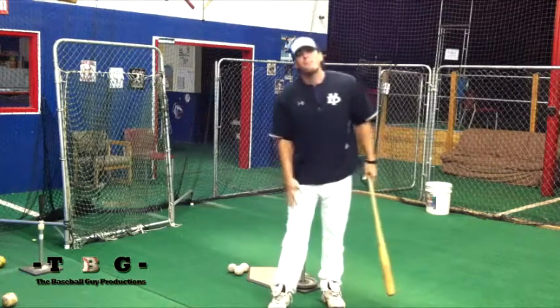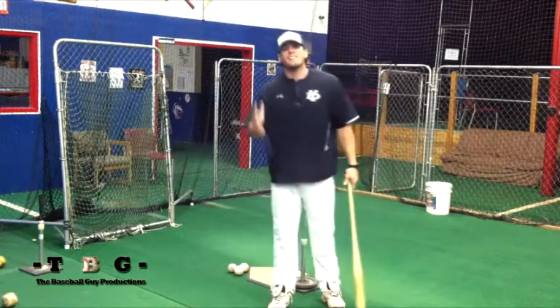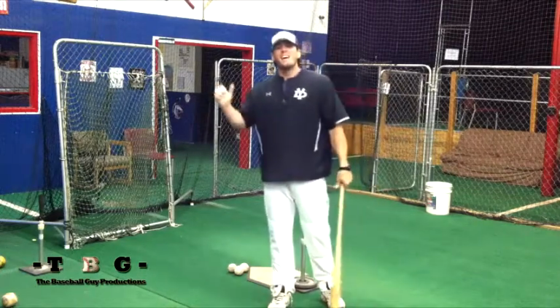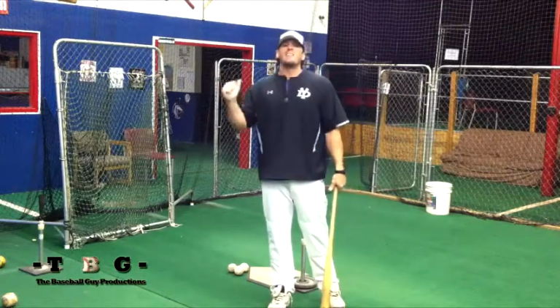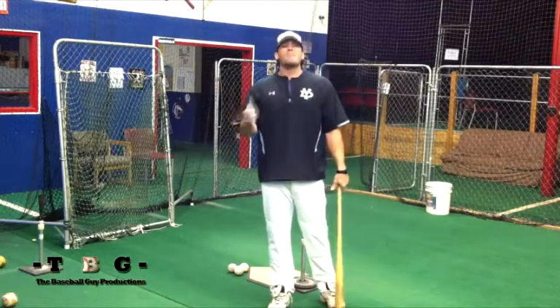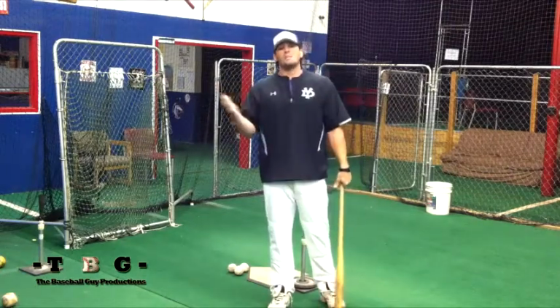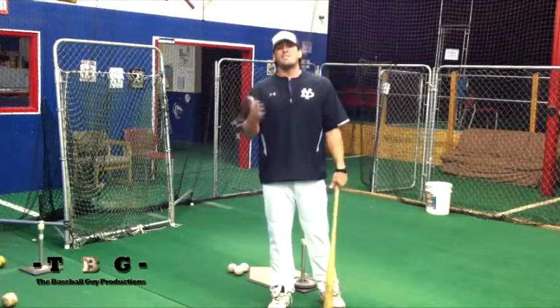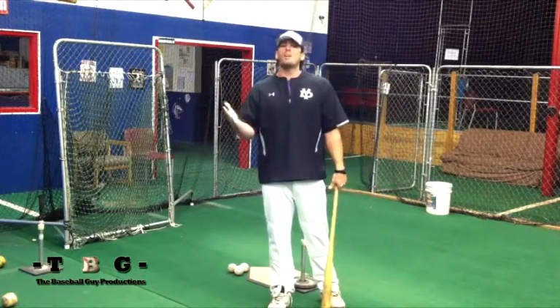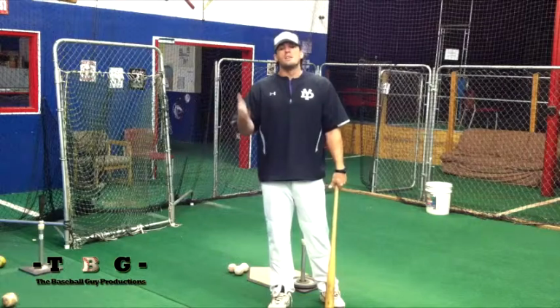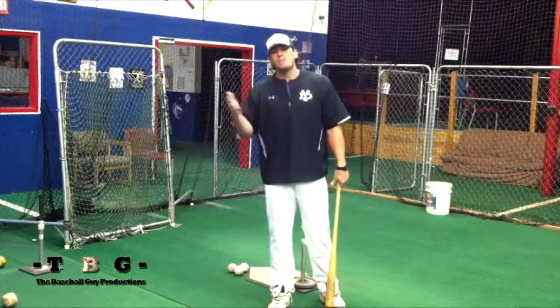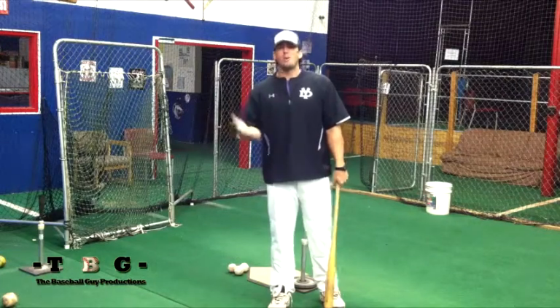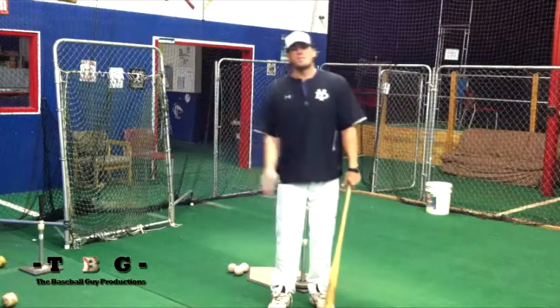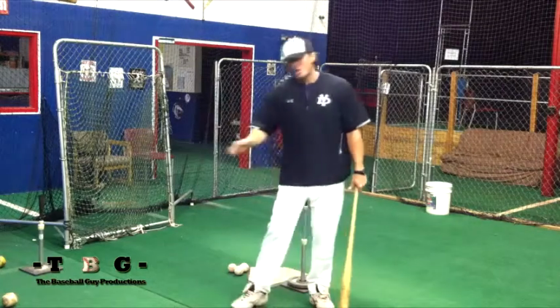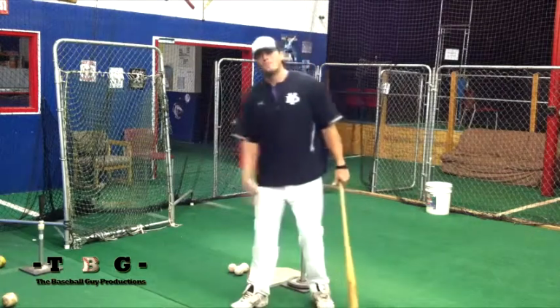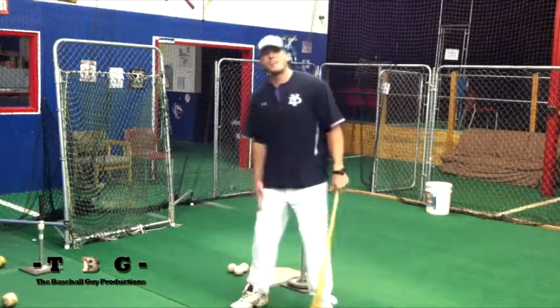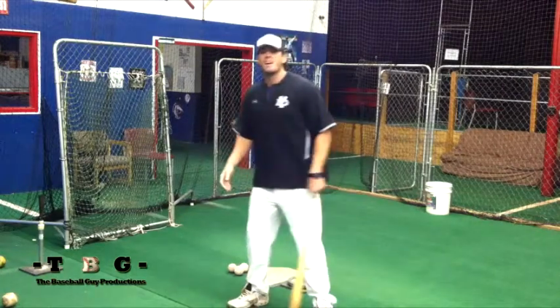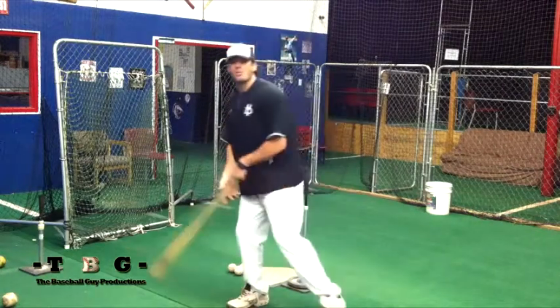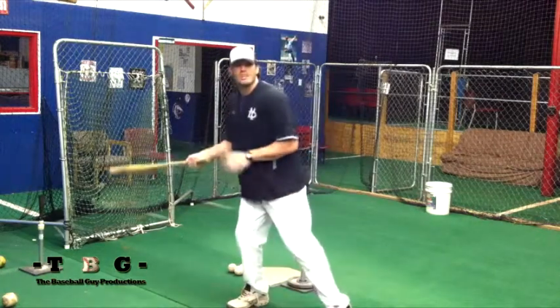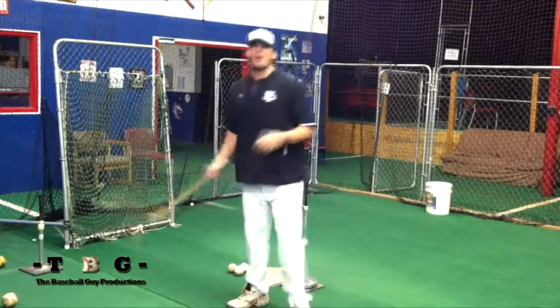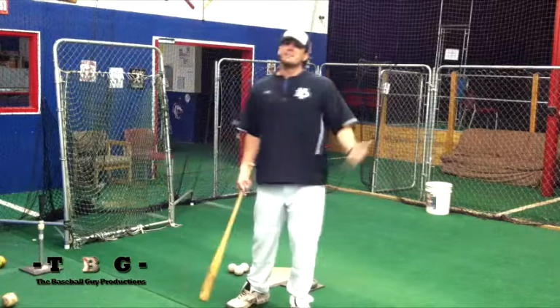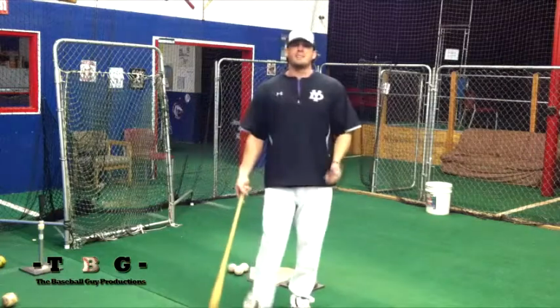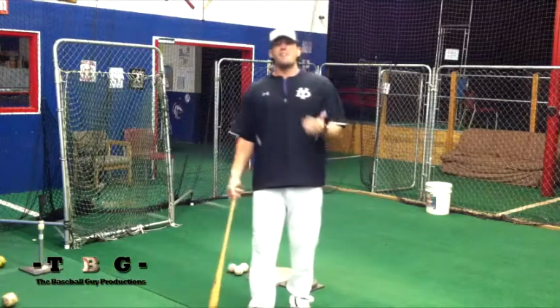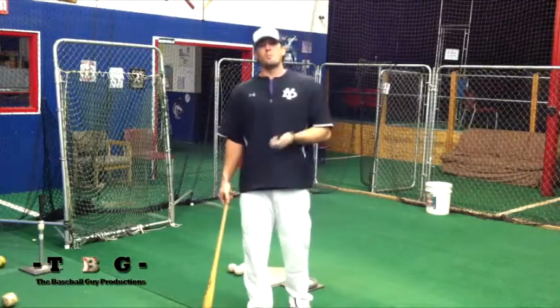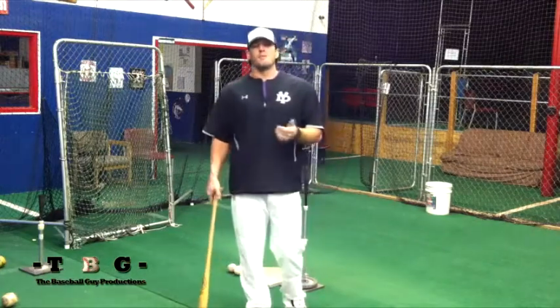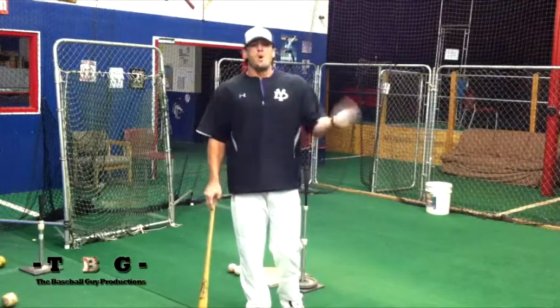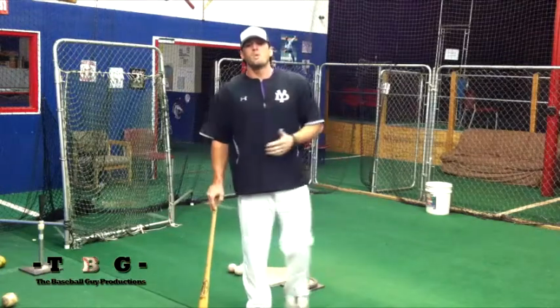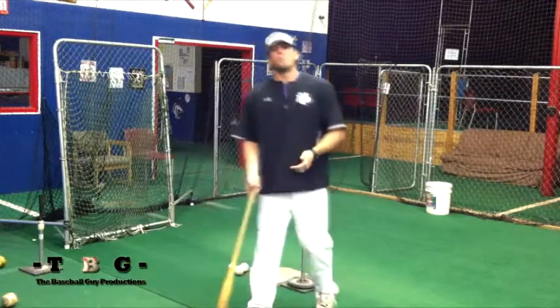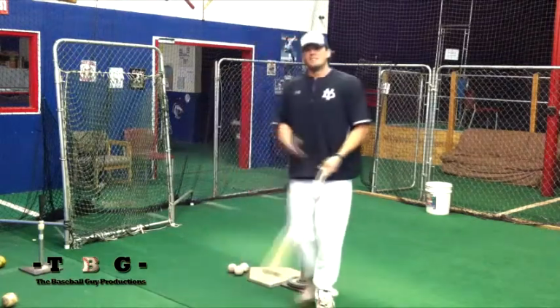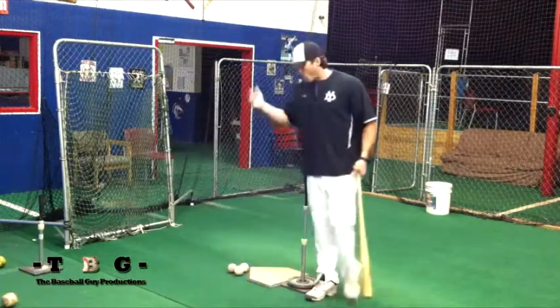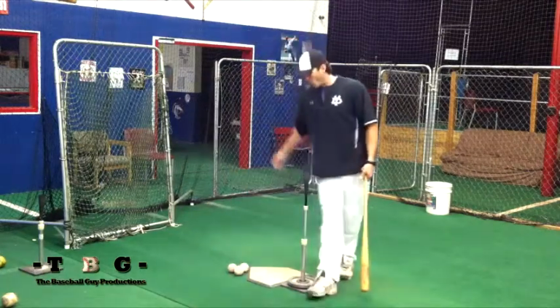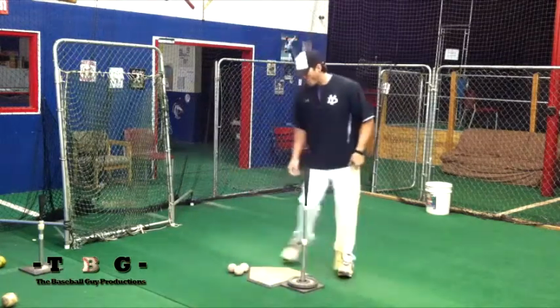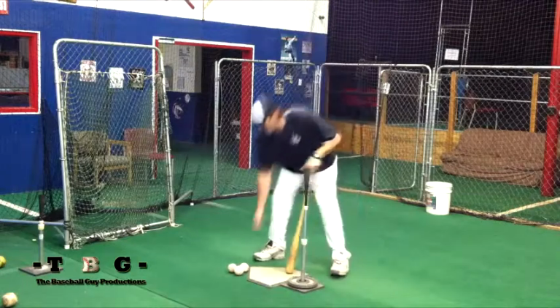Get the weight back into a 60/40 or 70/30 ratio — 70% in the back leg, 30% in the front, or 60% back leg, 40% in the front. Whichever one is most comfortable — every player is going to be different.